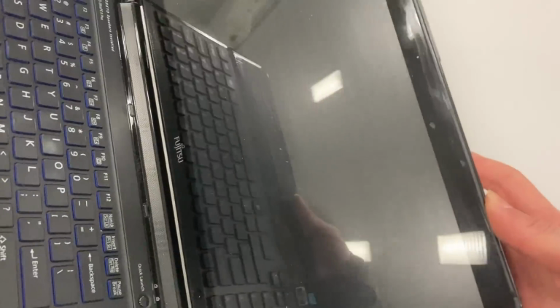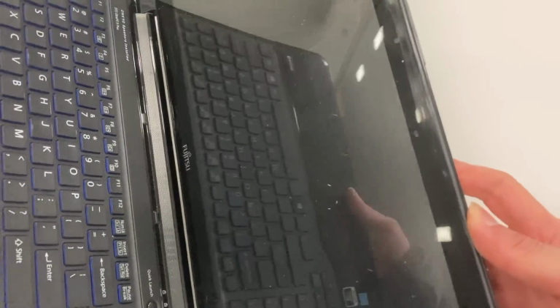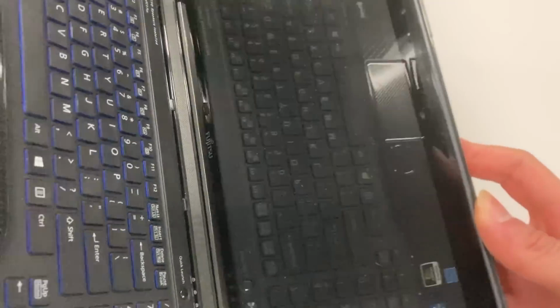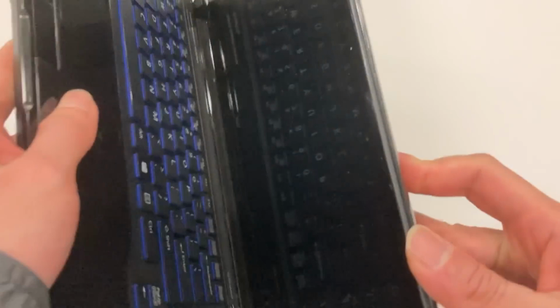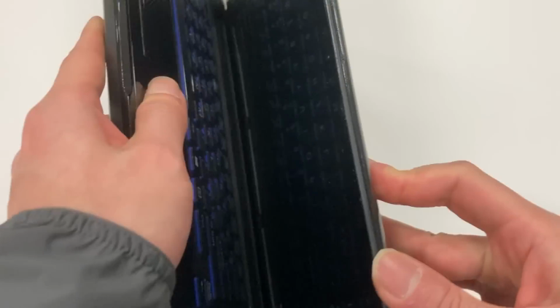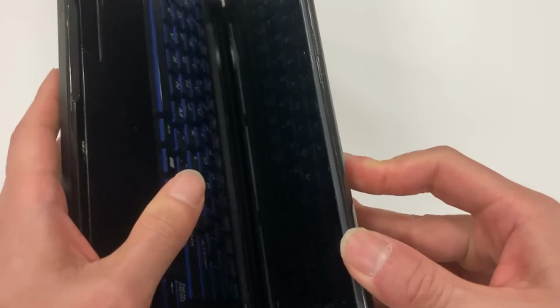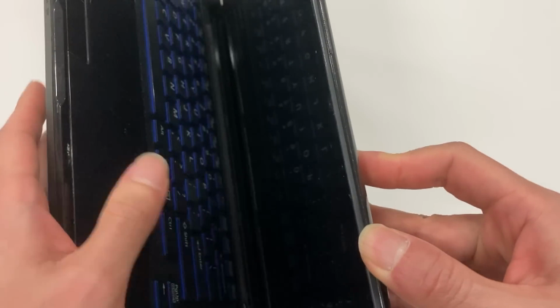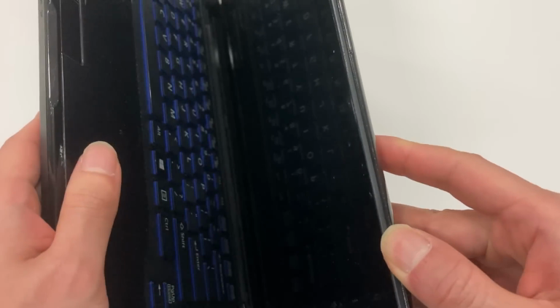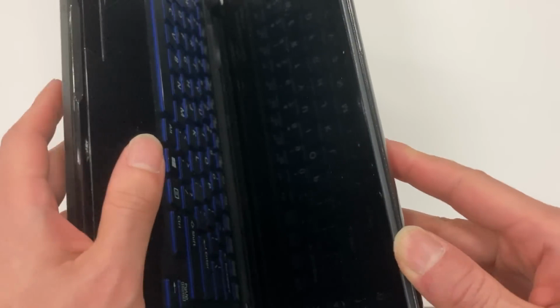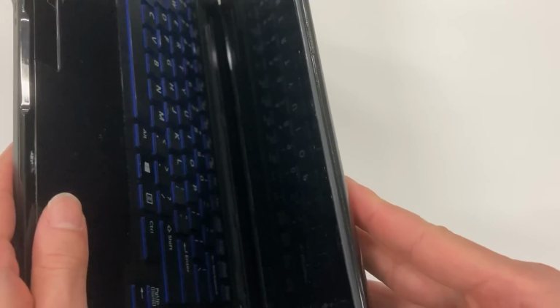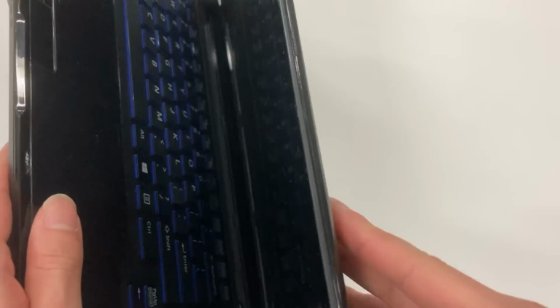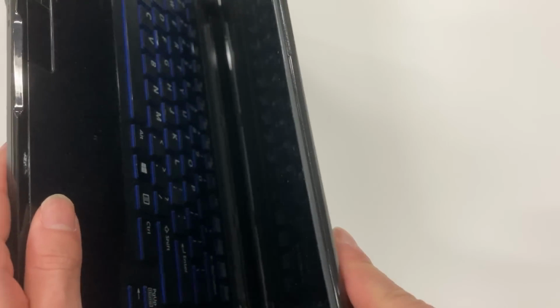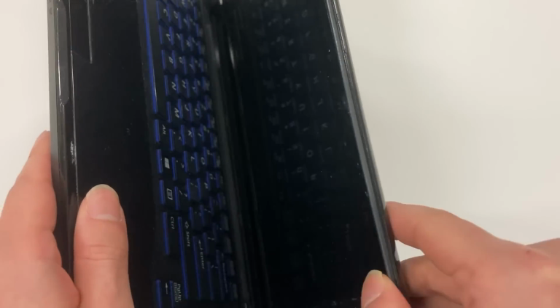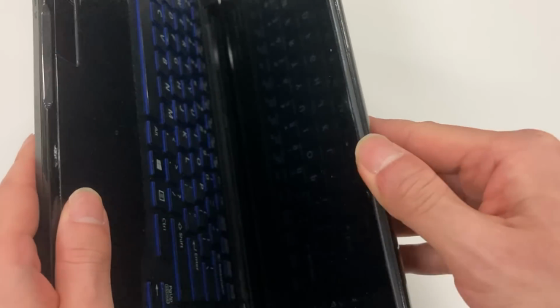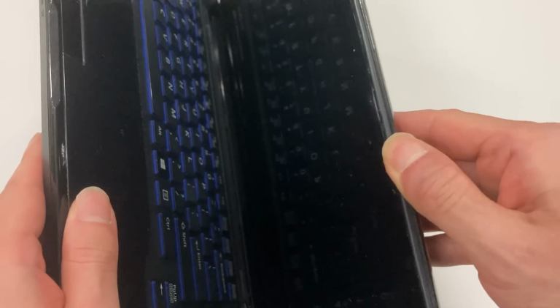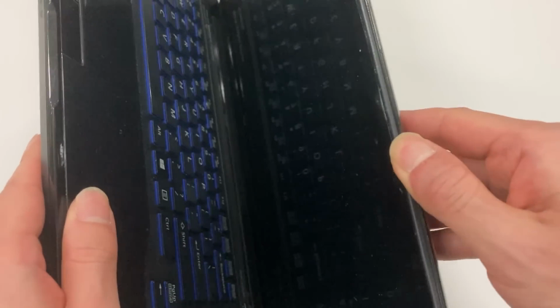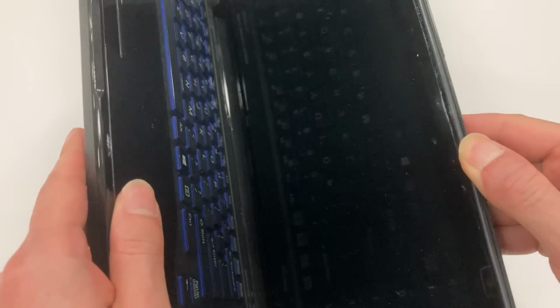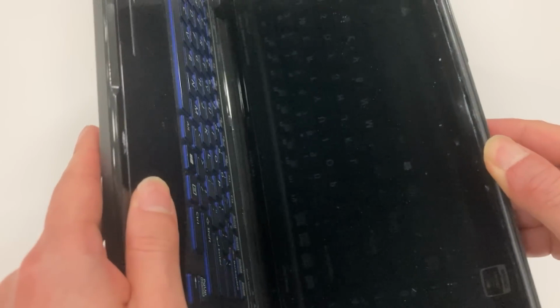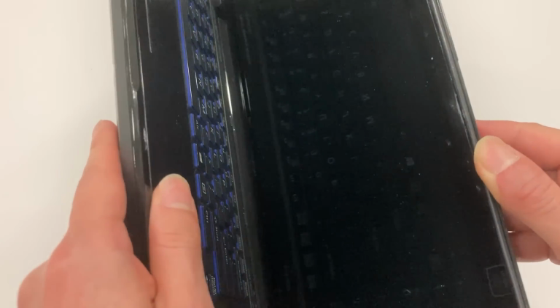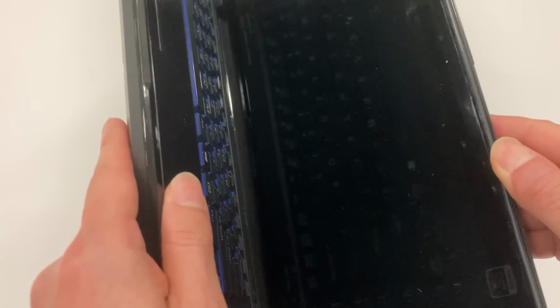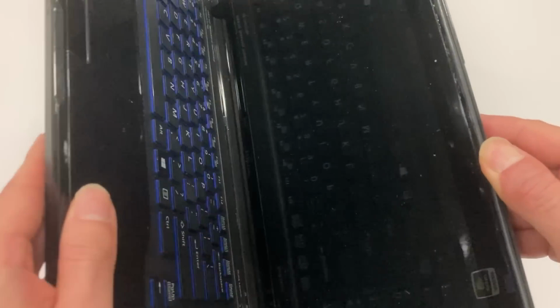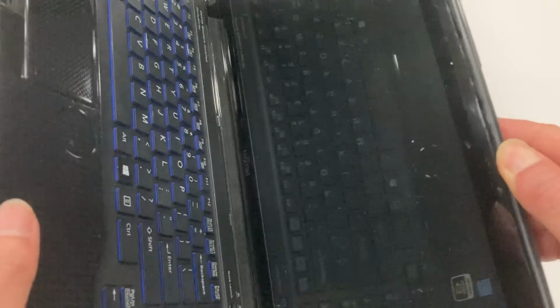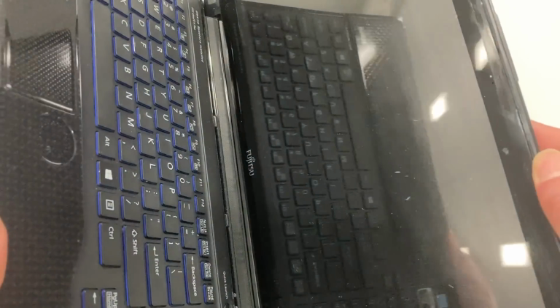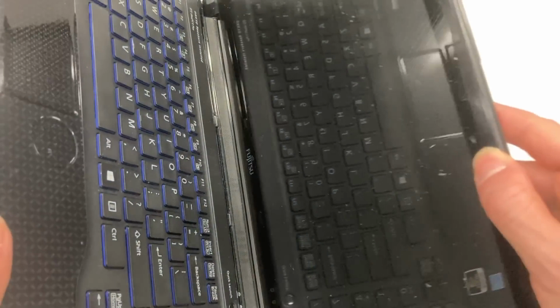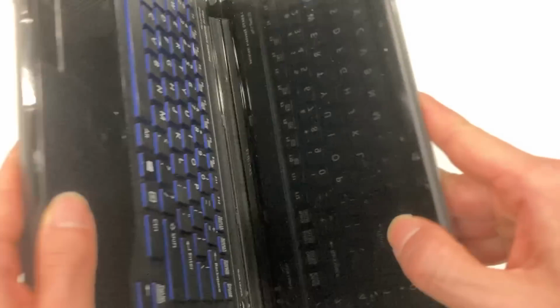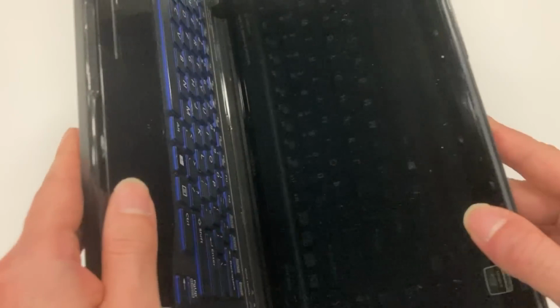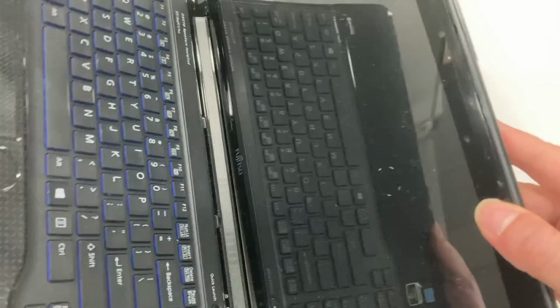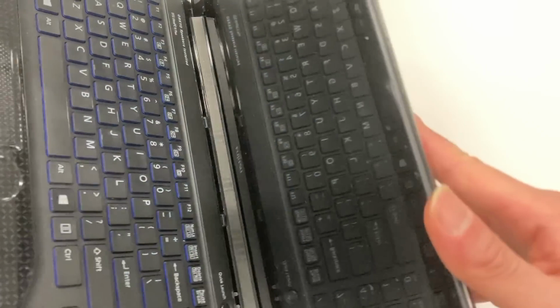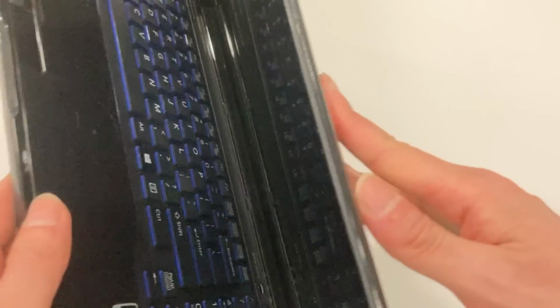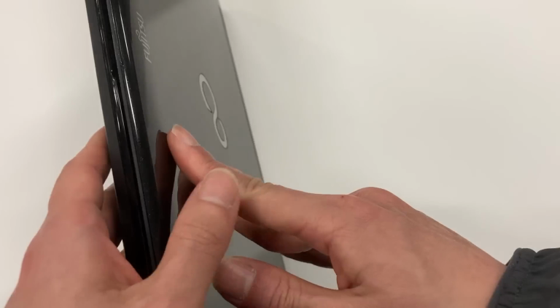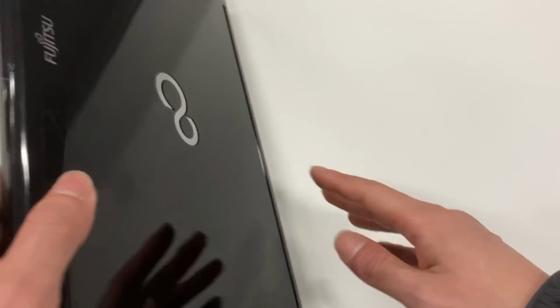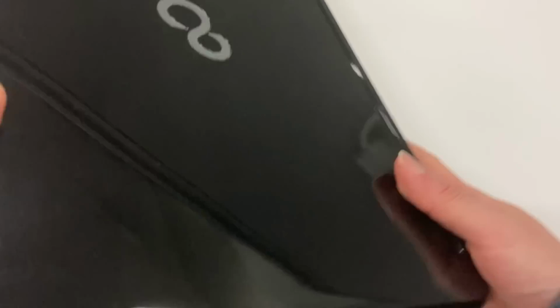As you can see, the body of this laptop is in pretty good condition, but the screen is slightly damaged. Considering the price of this laptop, which is zero, I shouldn't complain at all.